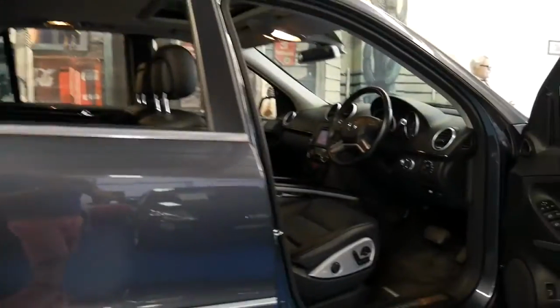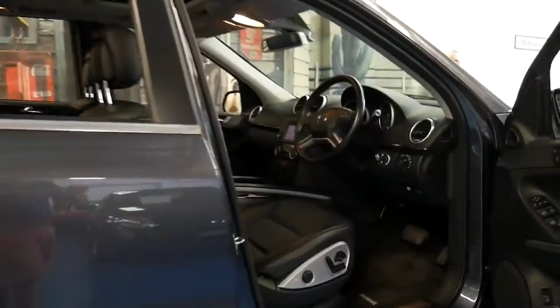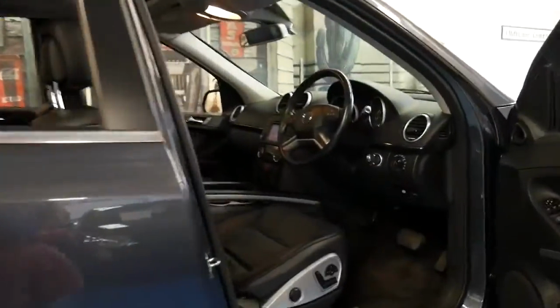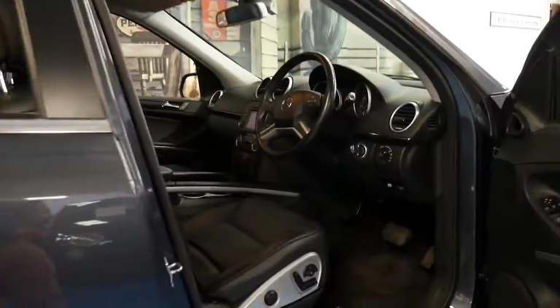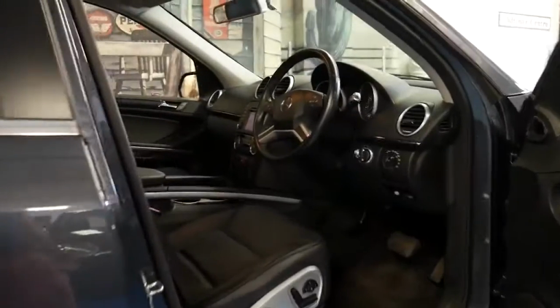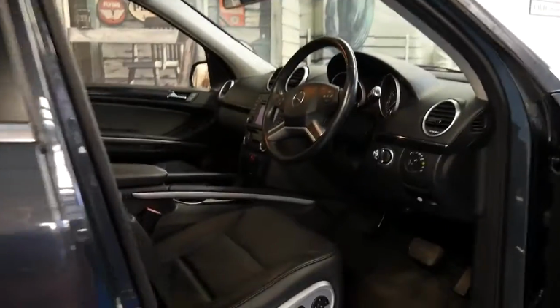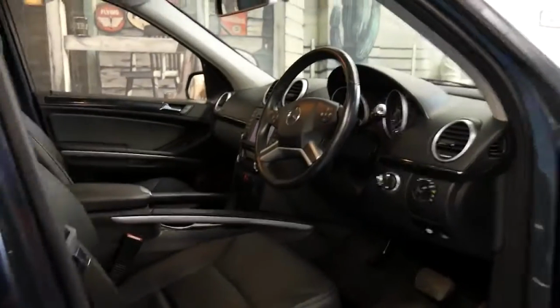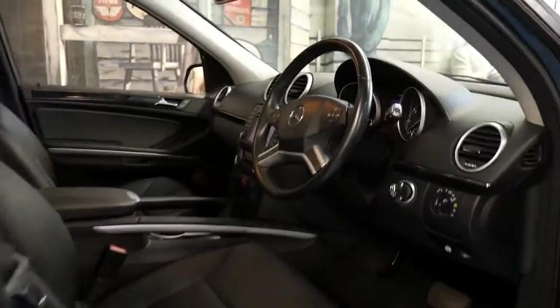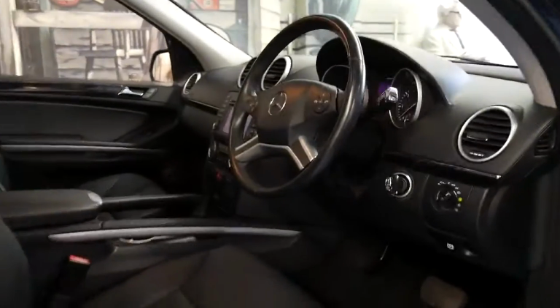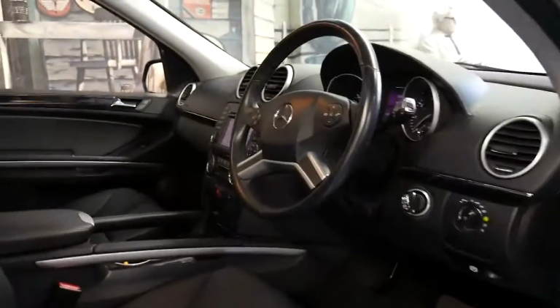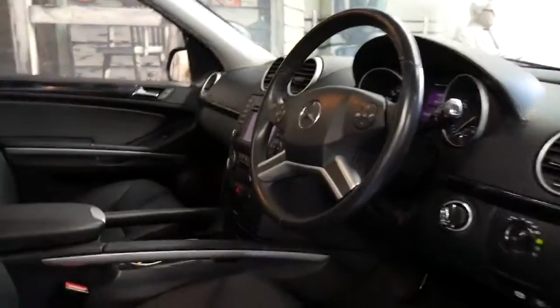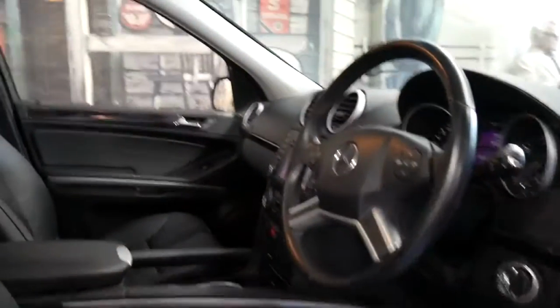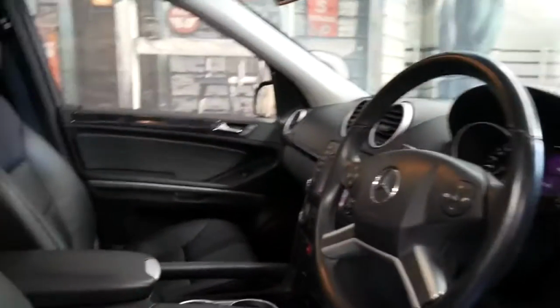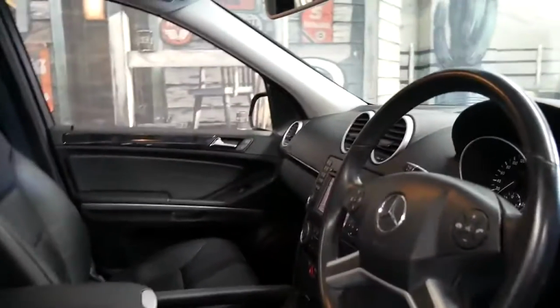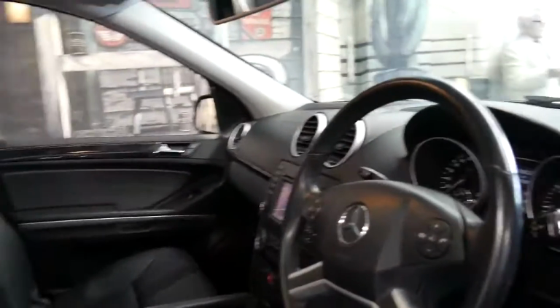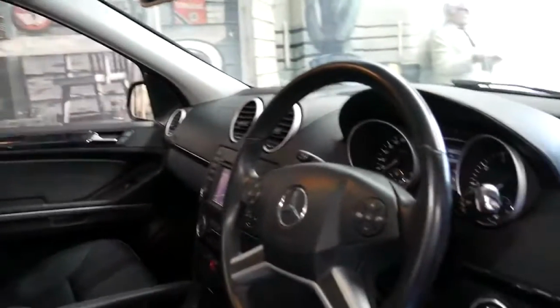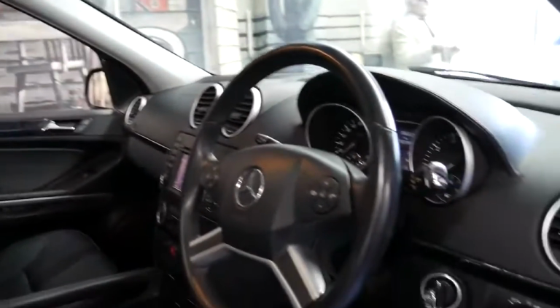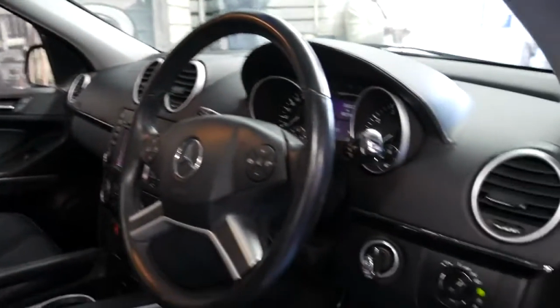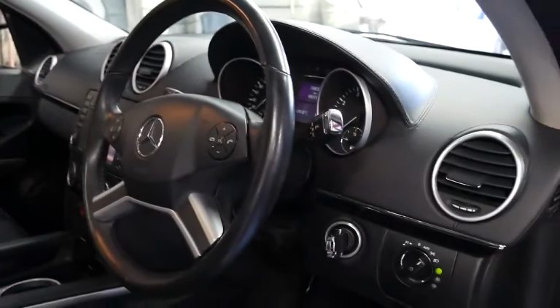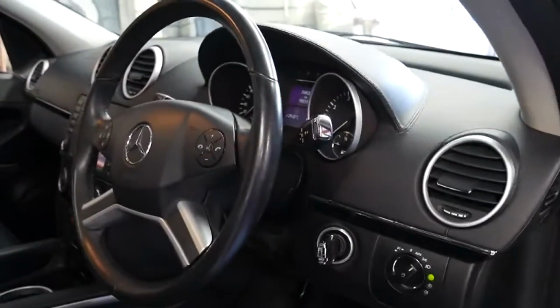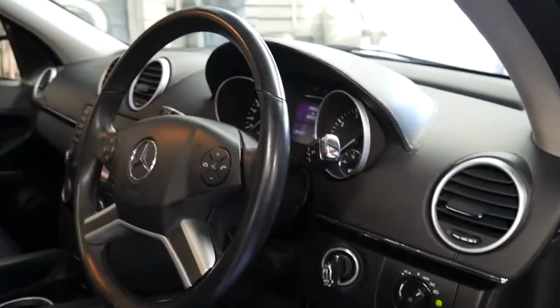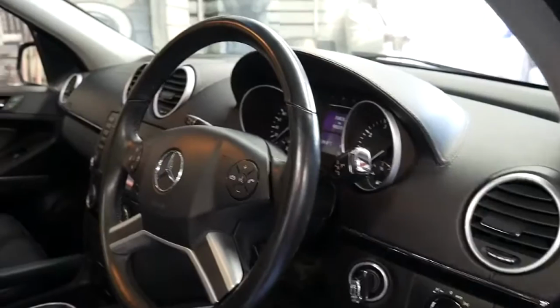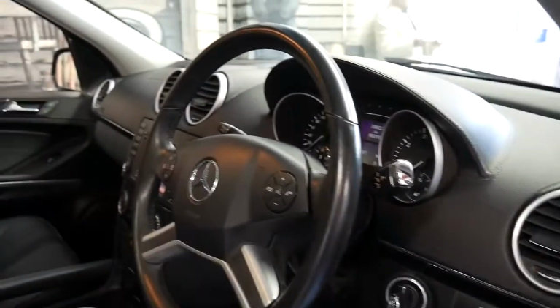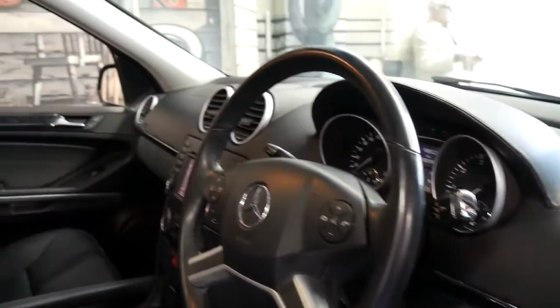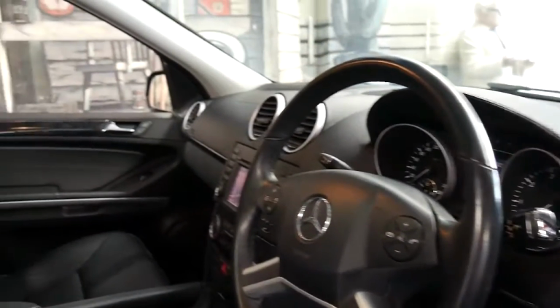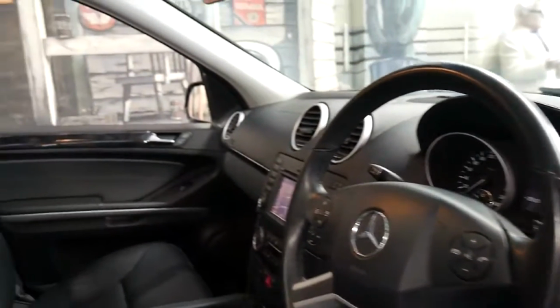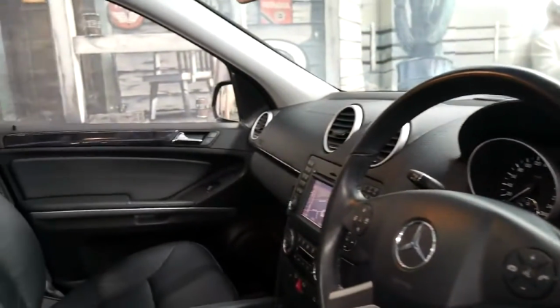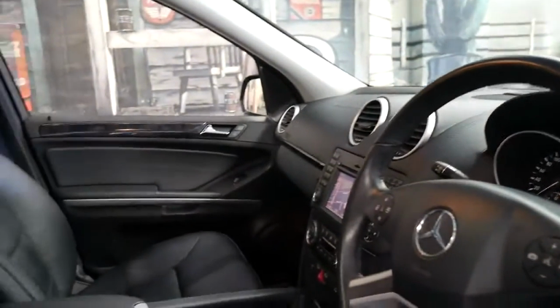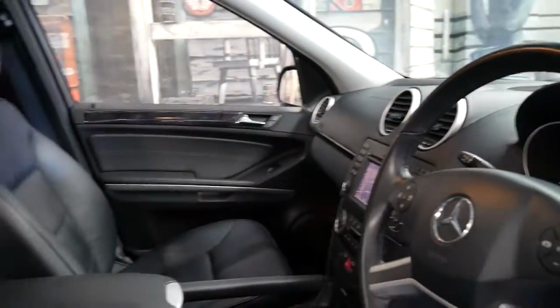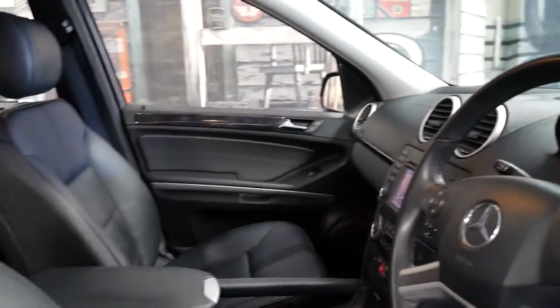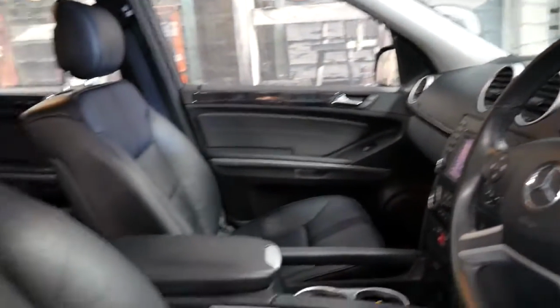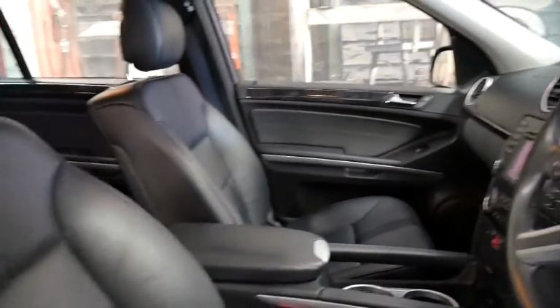It's got a very good service history. The next service isn't due for about 8,000 kilometres. It's got two remote keys and xenon lights as well.